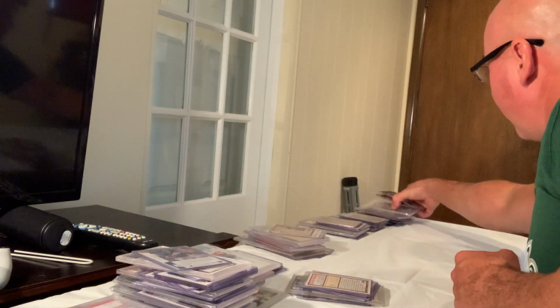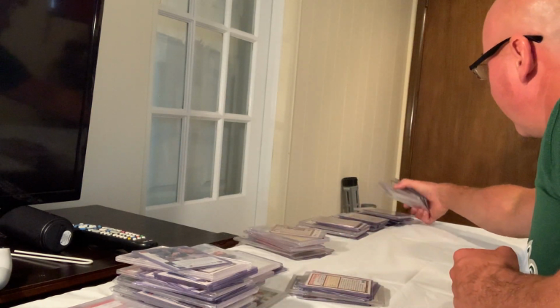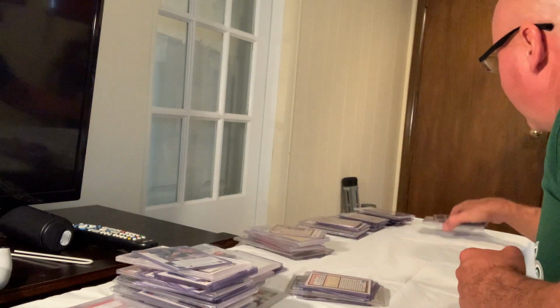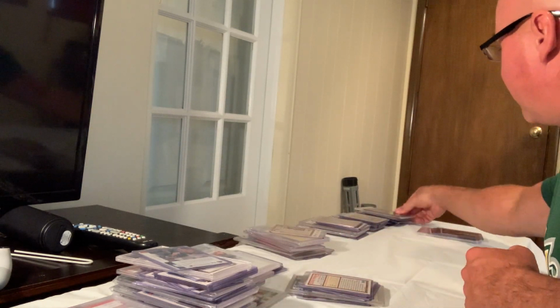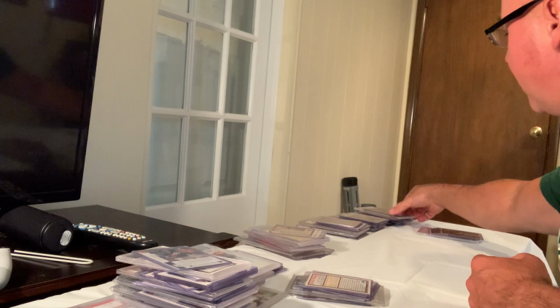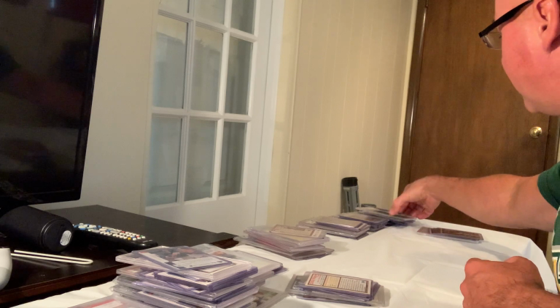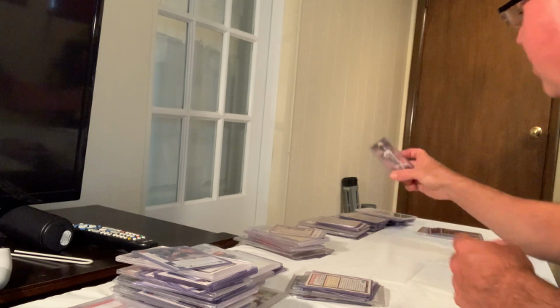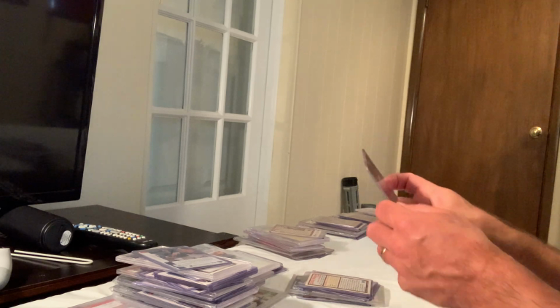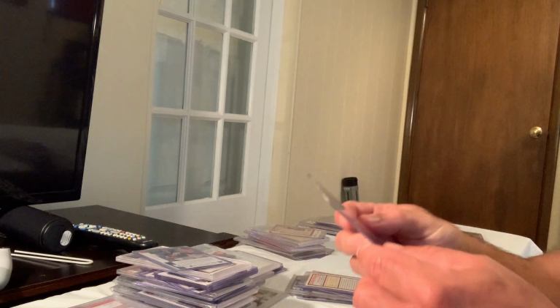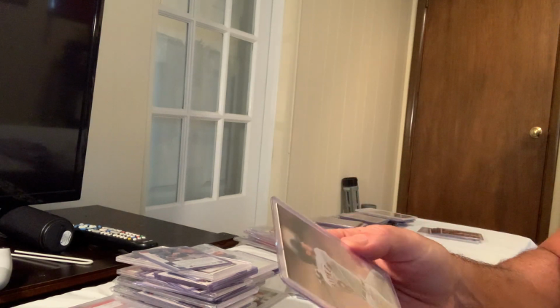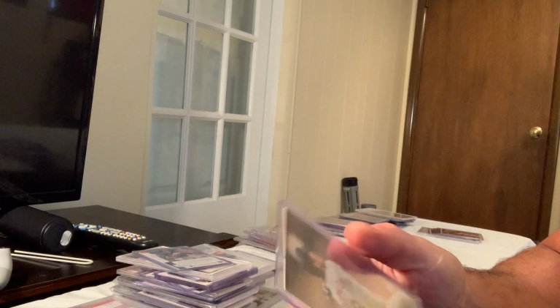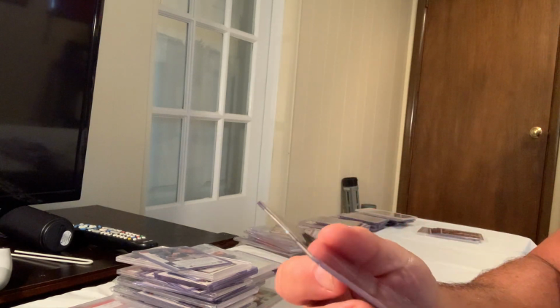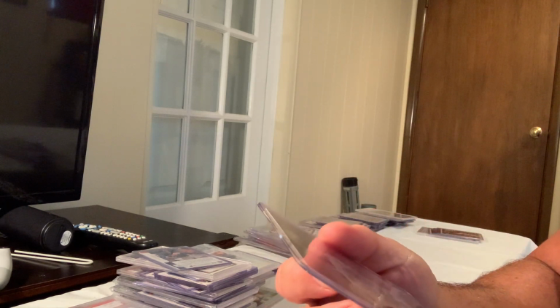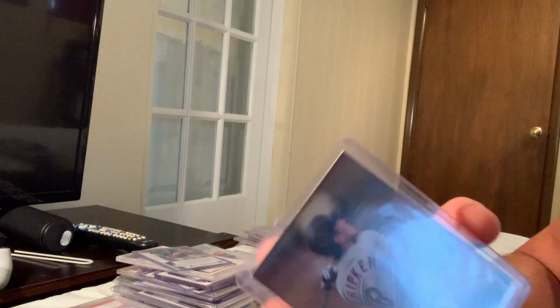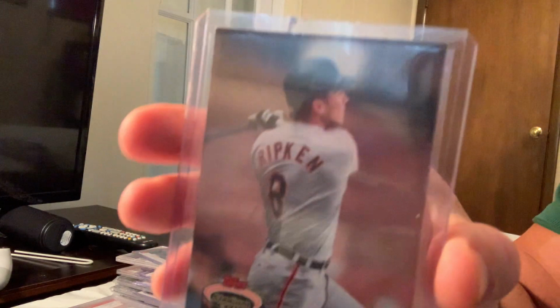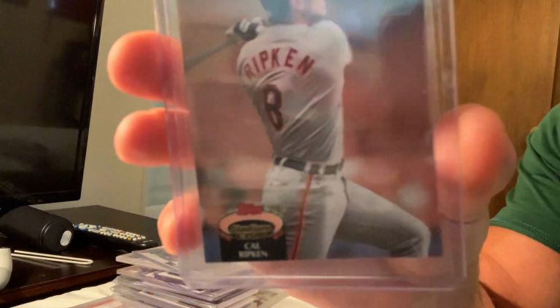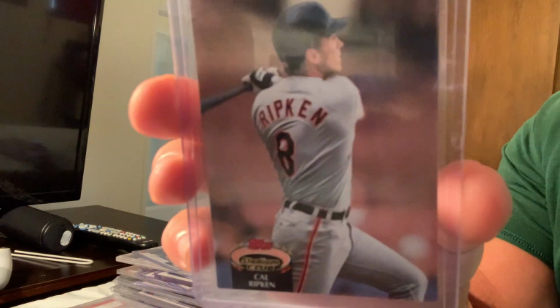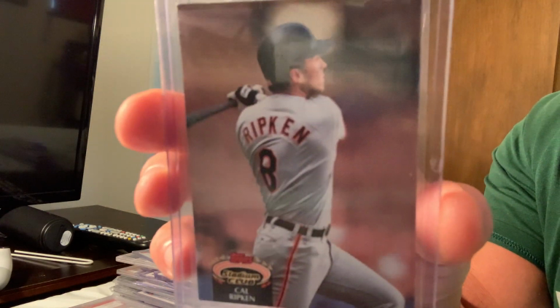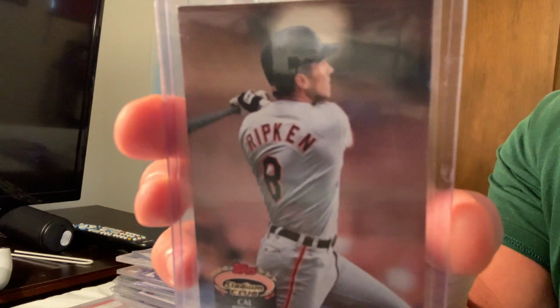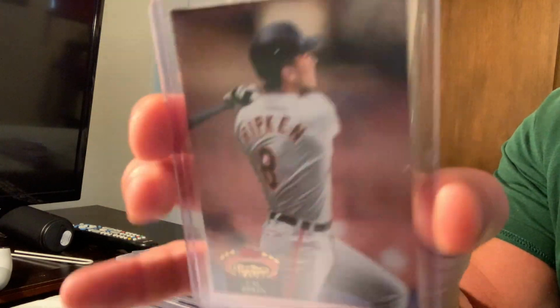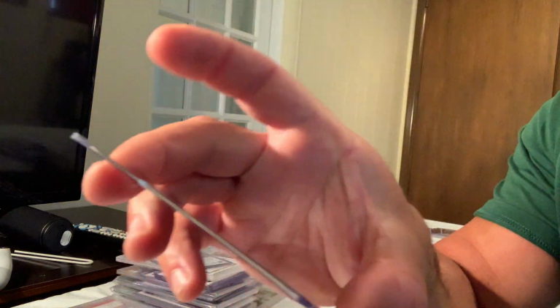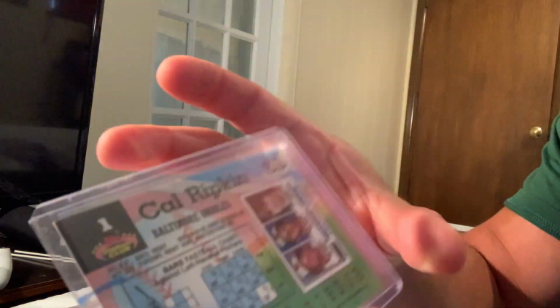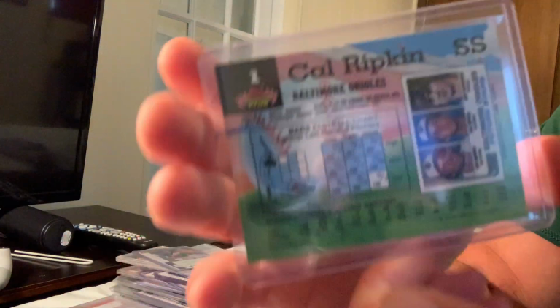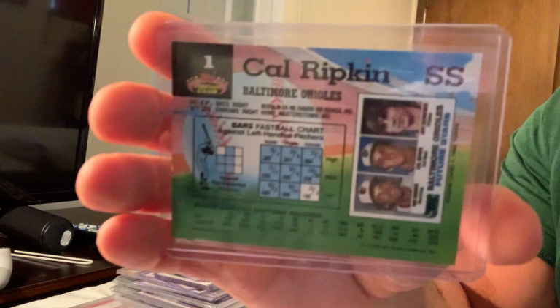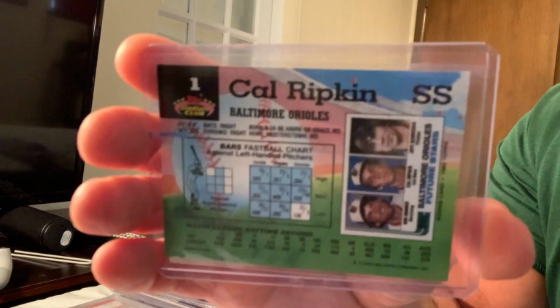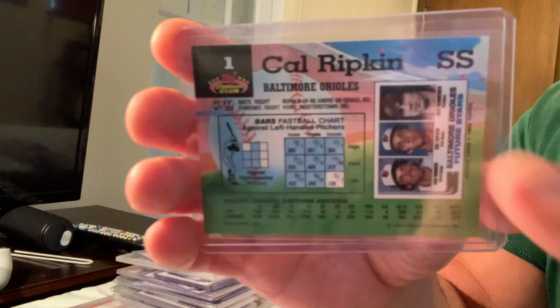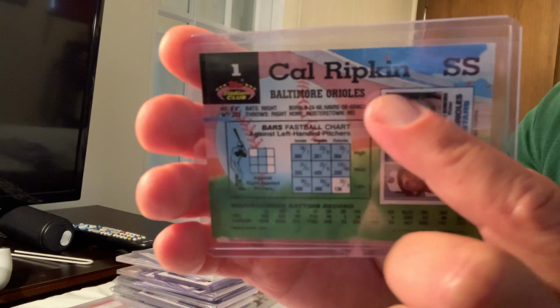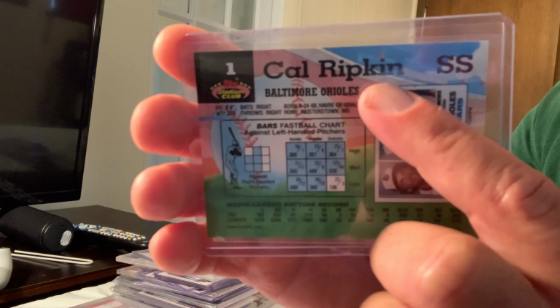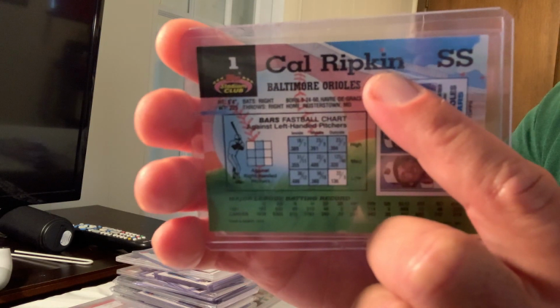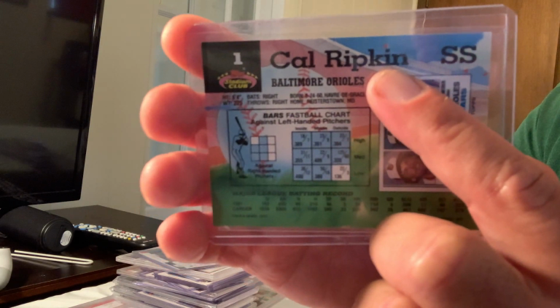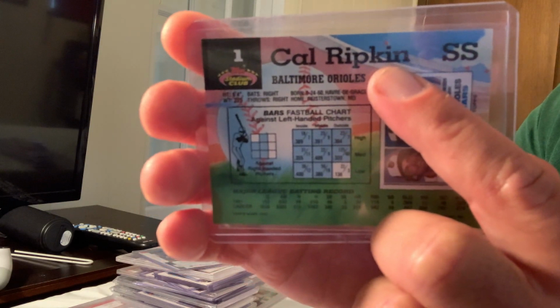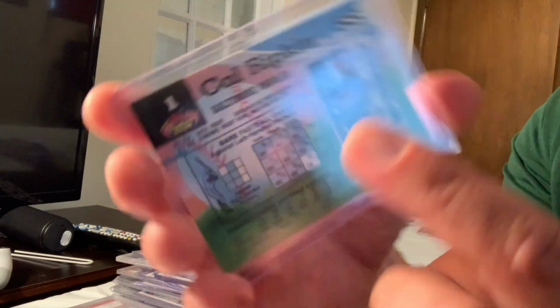Here's another one — the Stadium Club Cal Ripken — and on the back they also spelled it with an 'i', so this is another error card — a Stadium Club error.